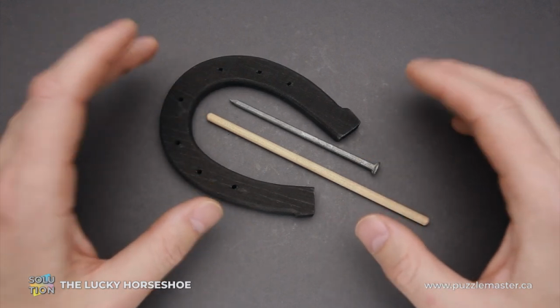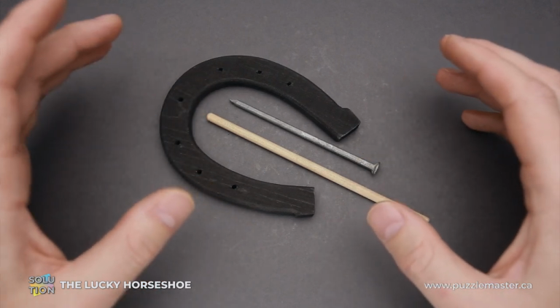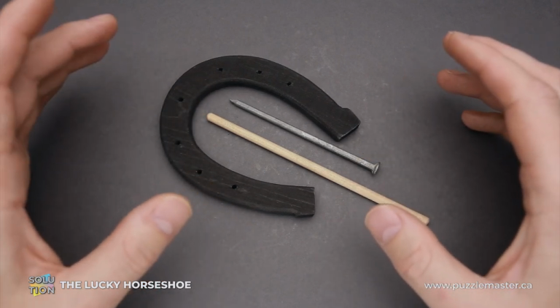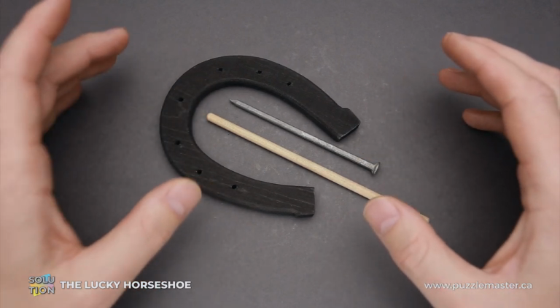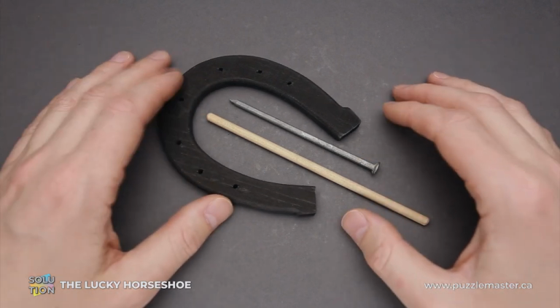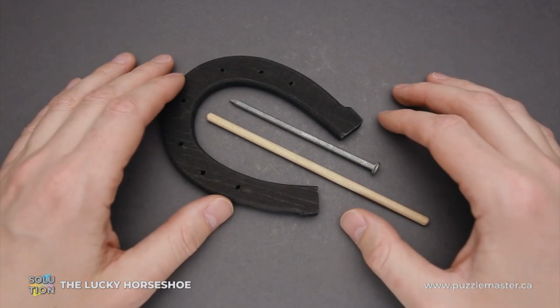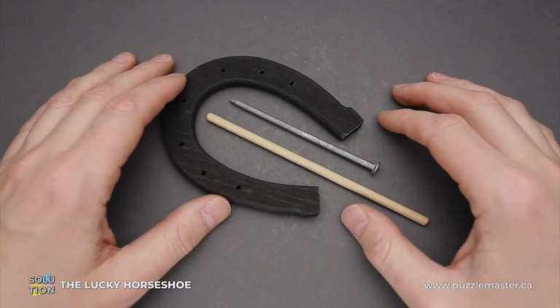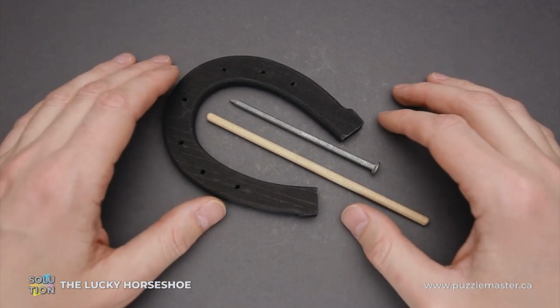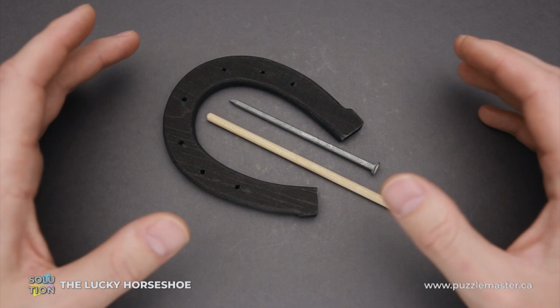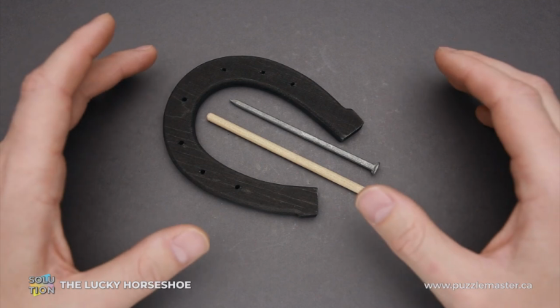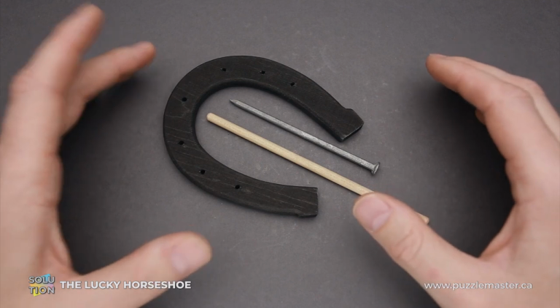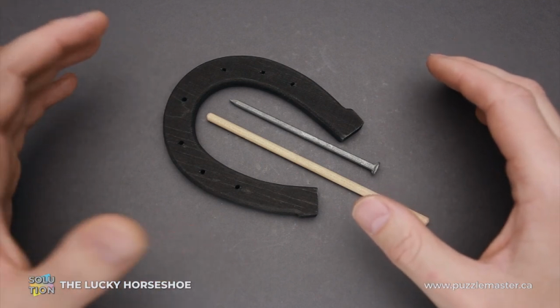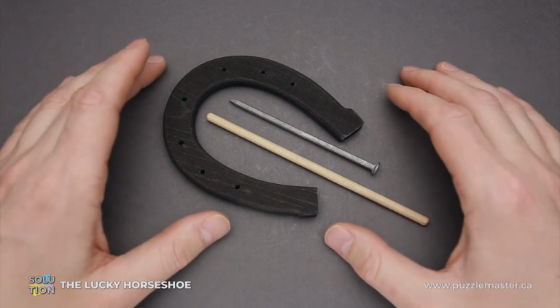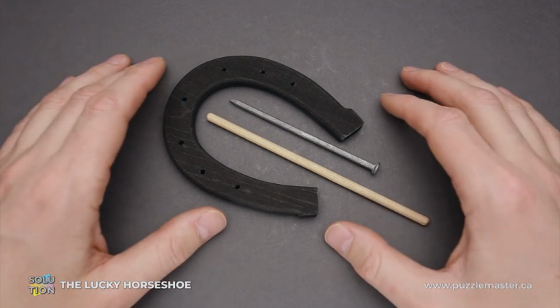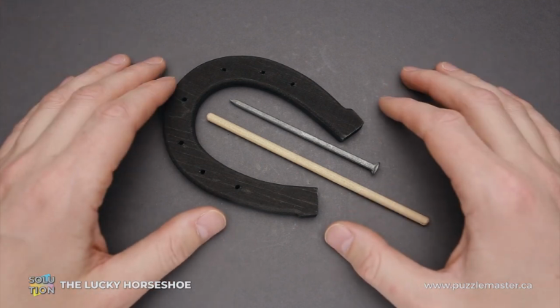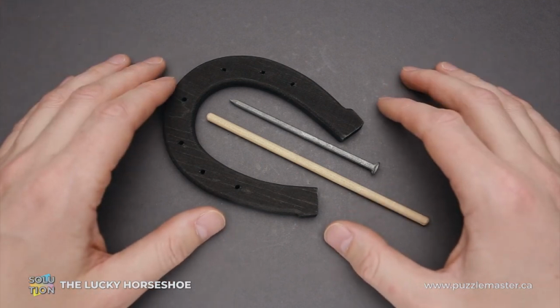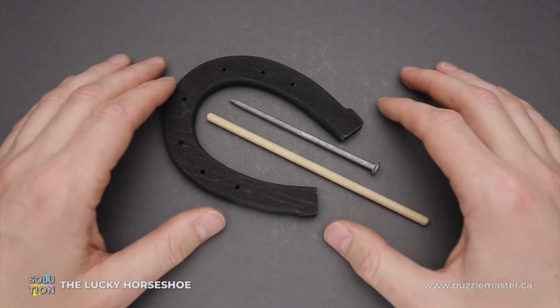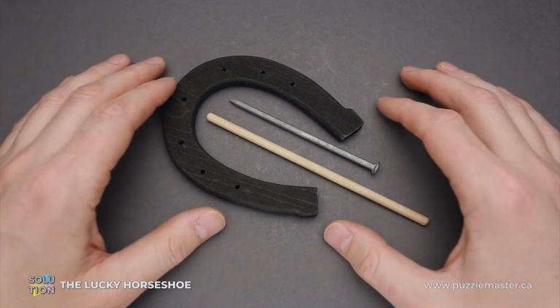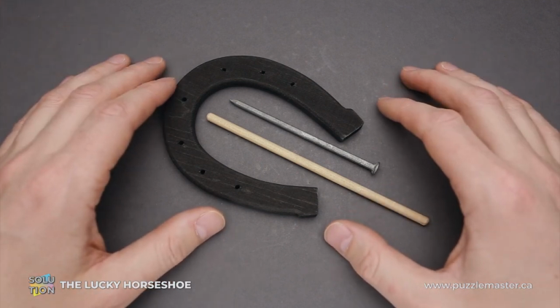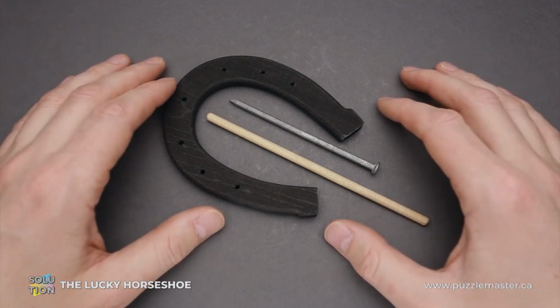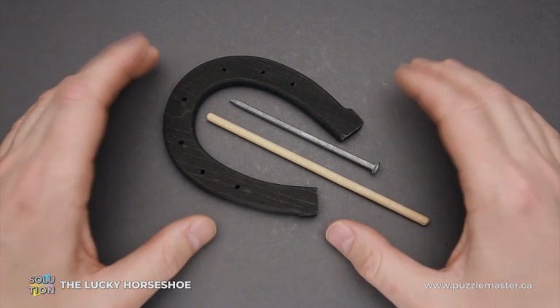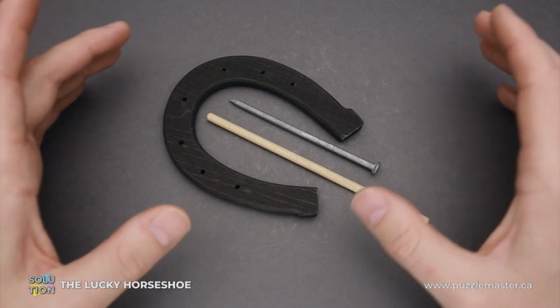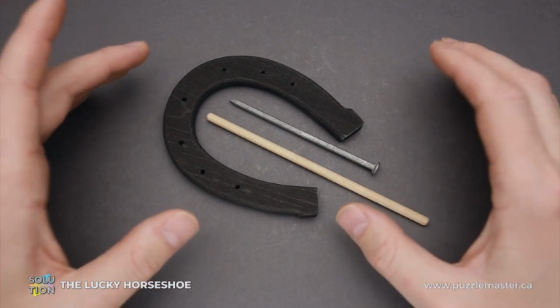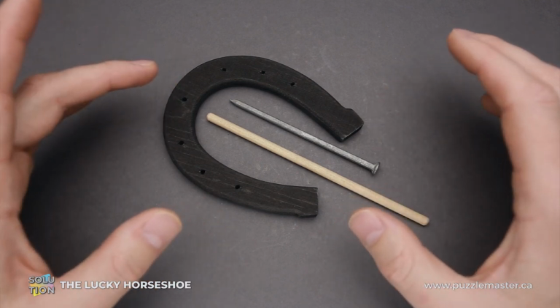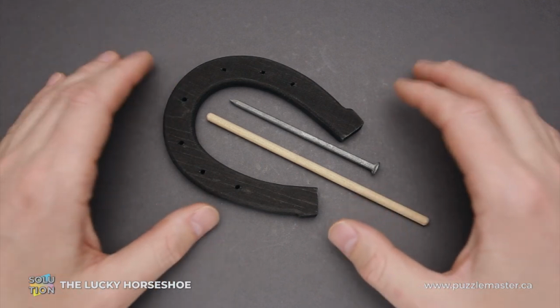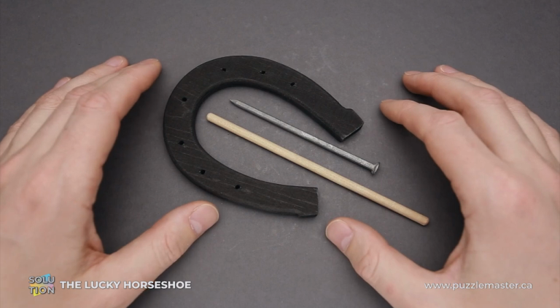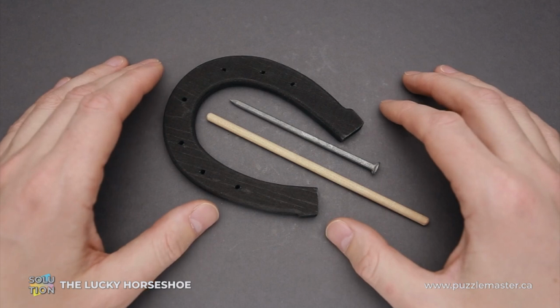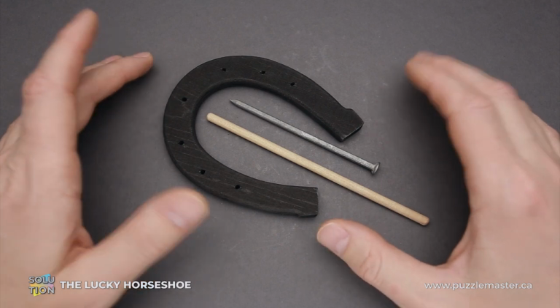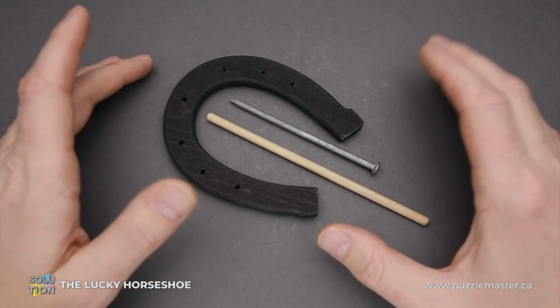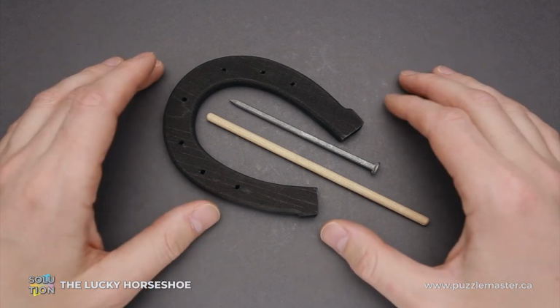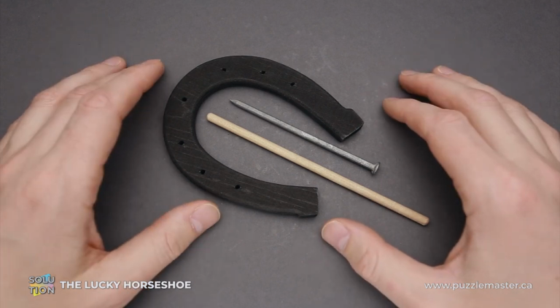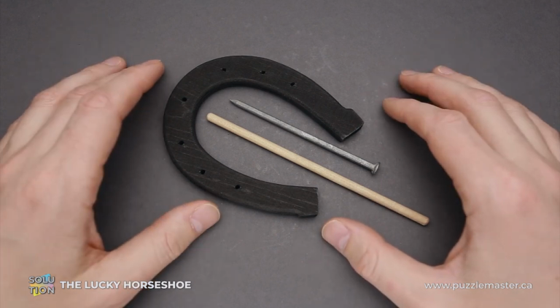If you like the Lucky Horseshoe puzzle and you want to buy it, go to puzzlemaster.ca. And if you want to see the solution of this puzzle, keep watching the video.